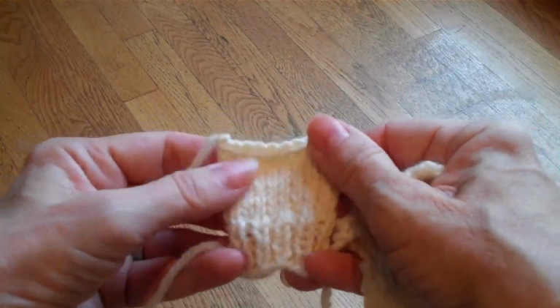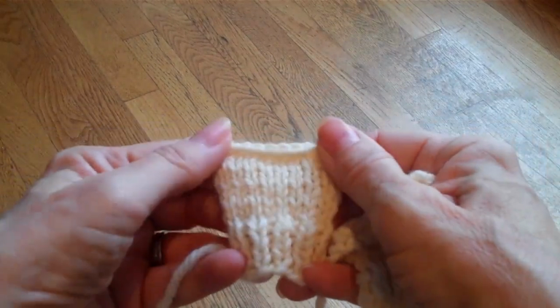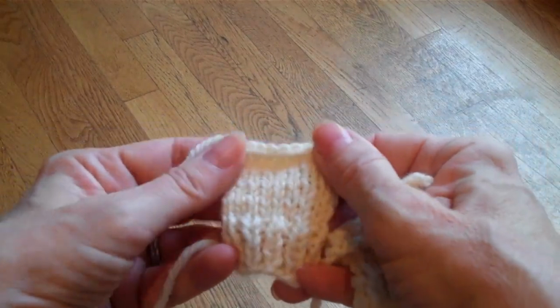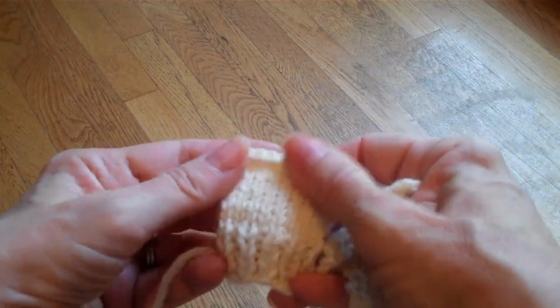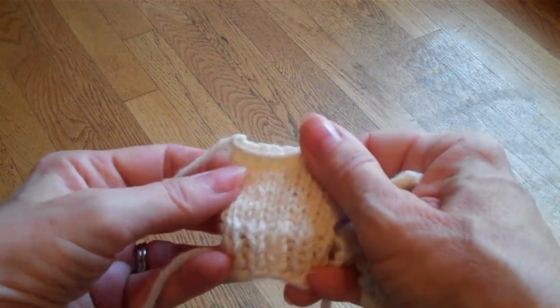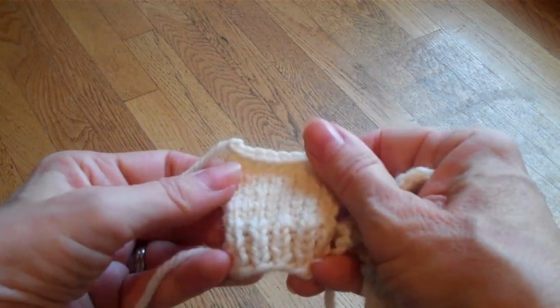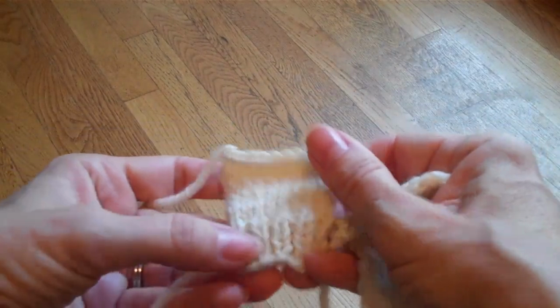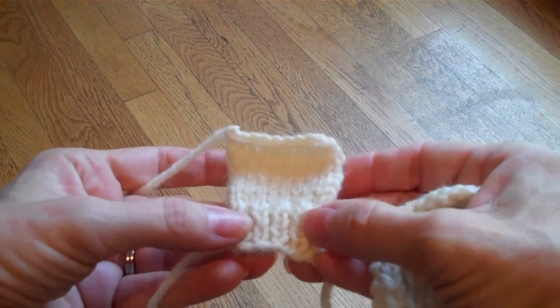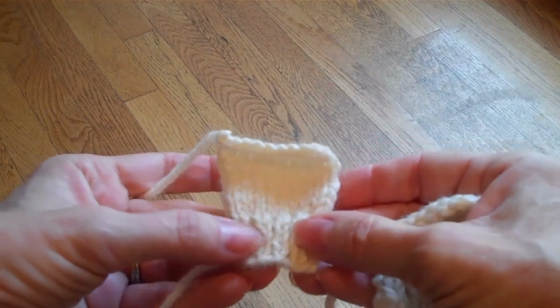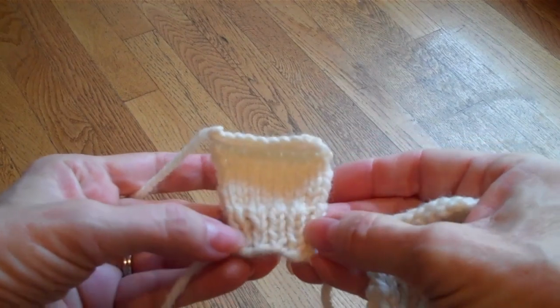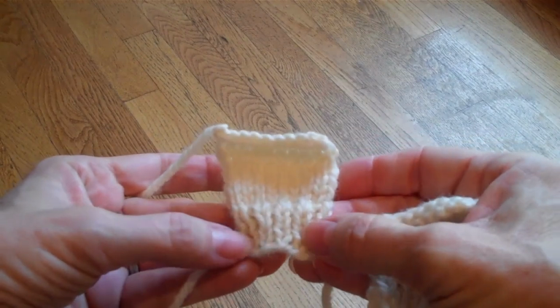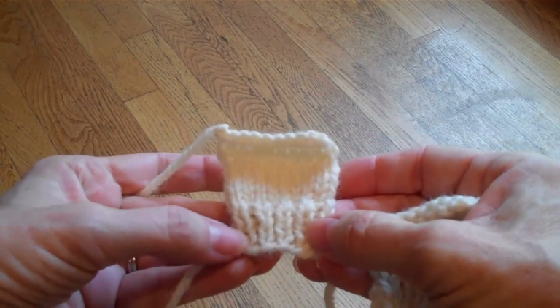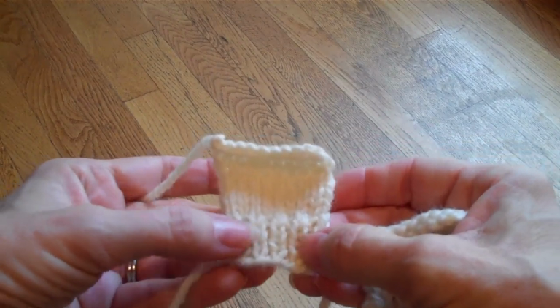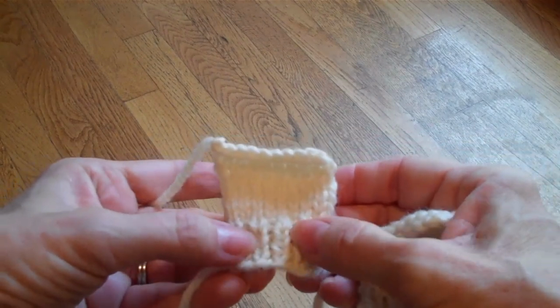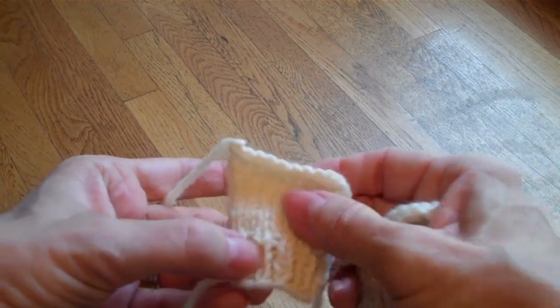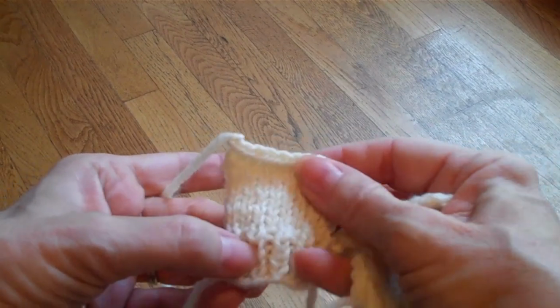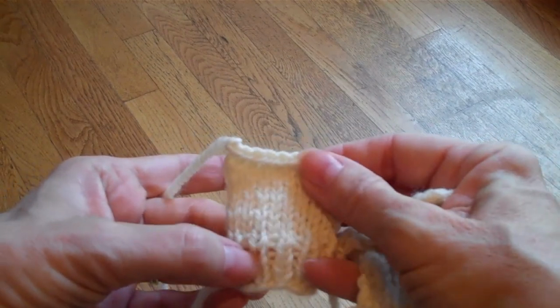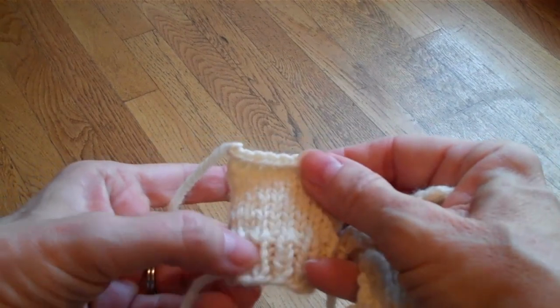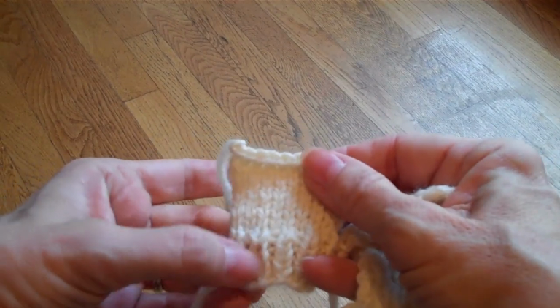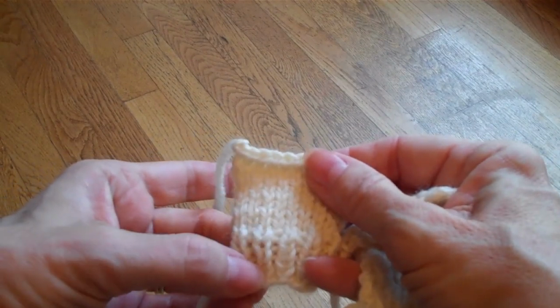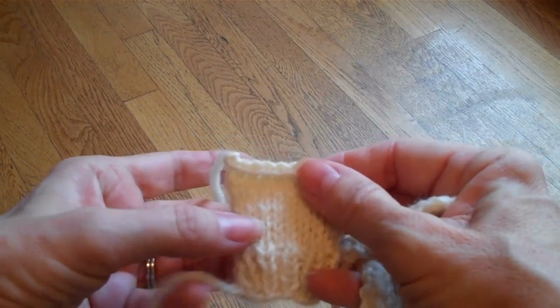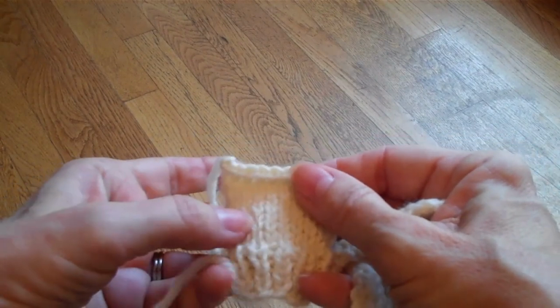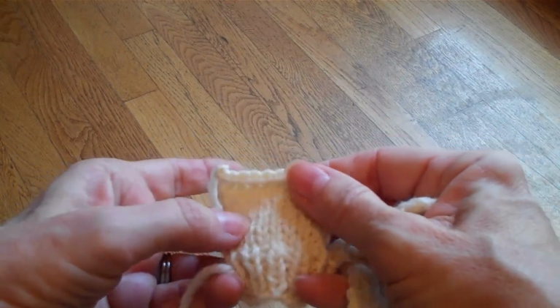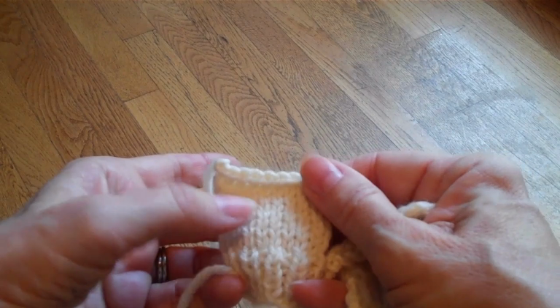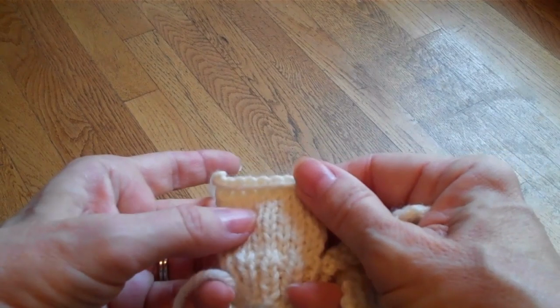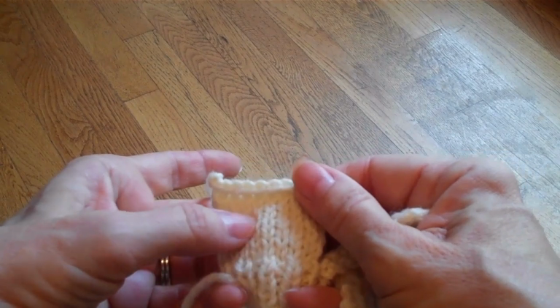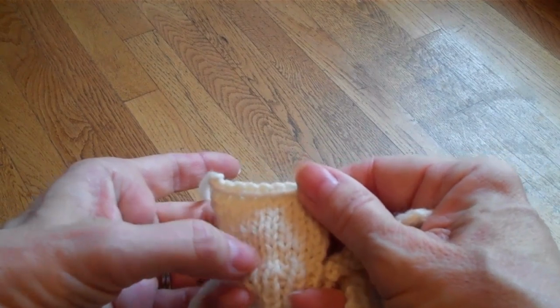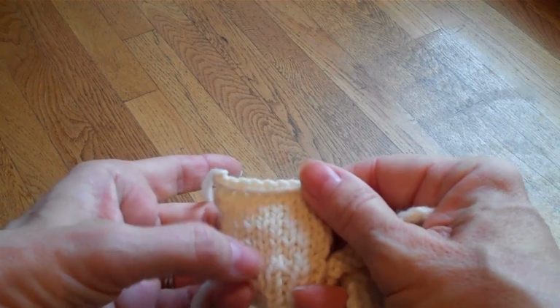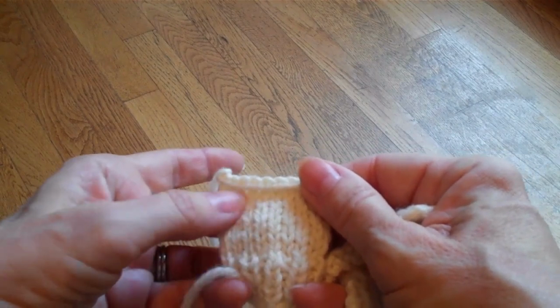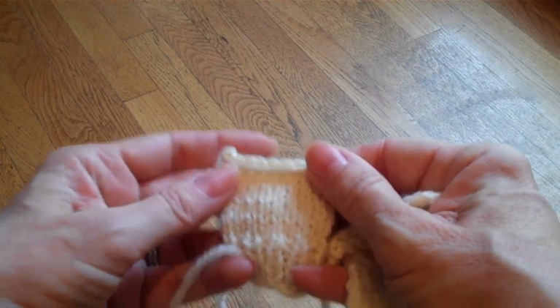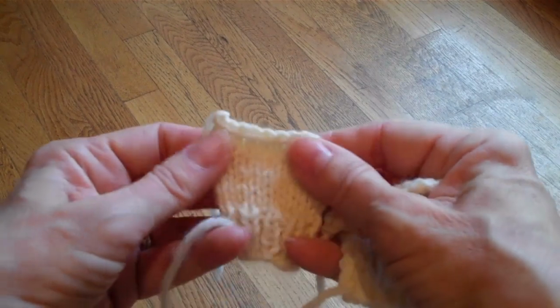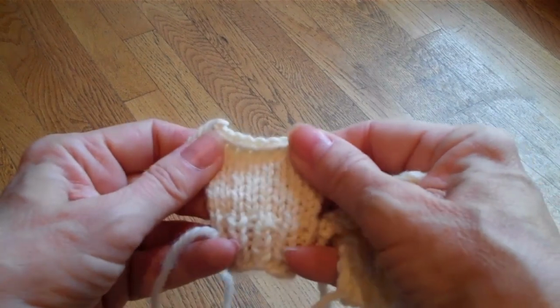Here you can see a better example of what it should look like. The ribs are close and compact, and the size of the knit stitches in the ribbing are closer to the knit stitches in the stocking net.